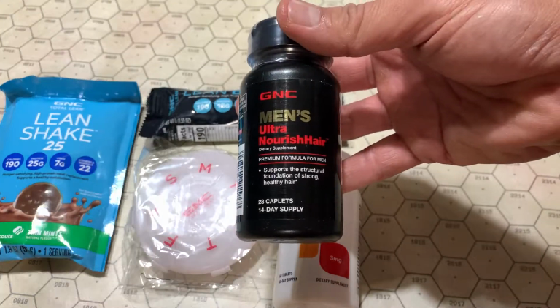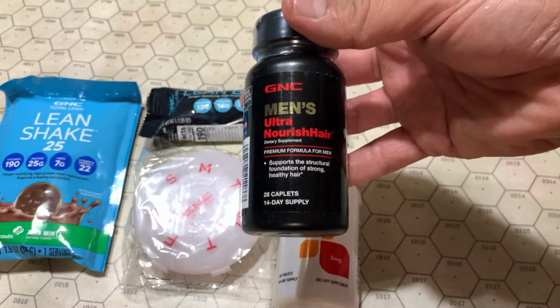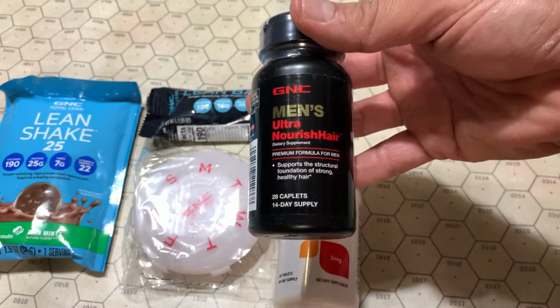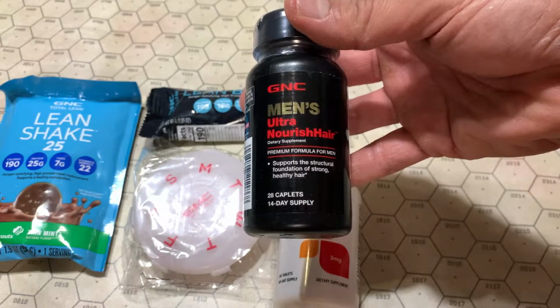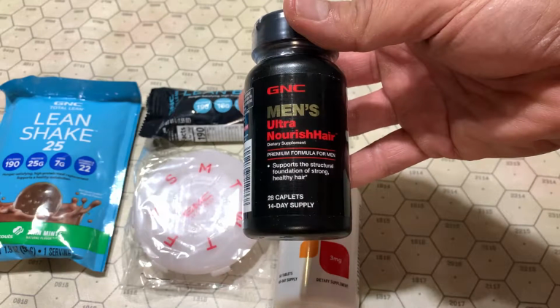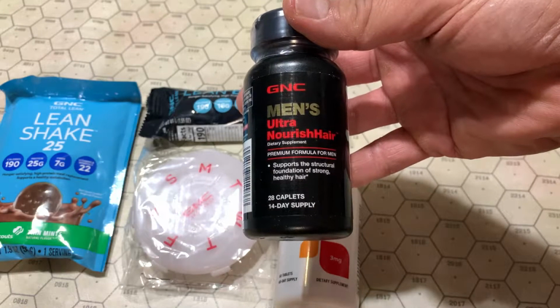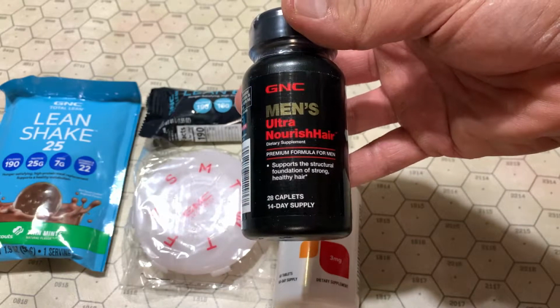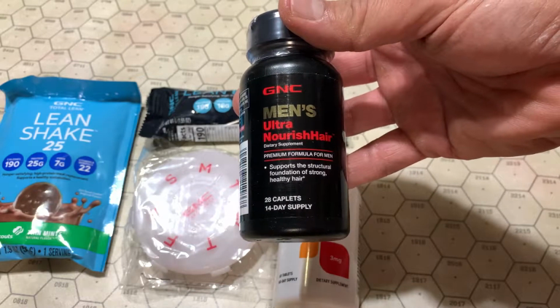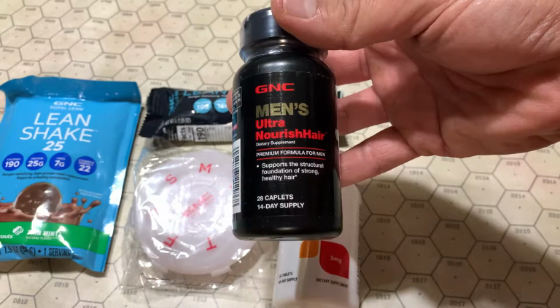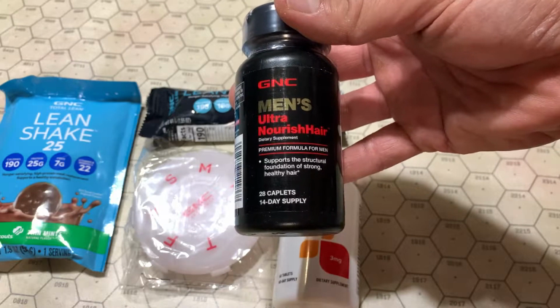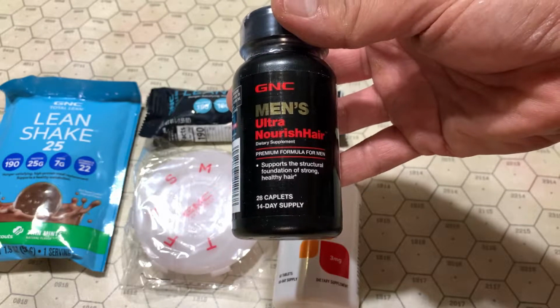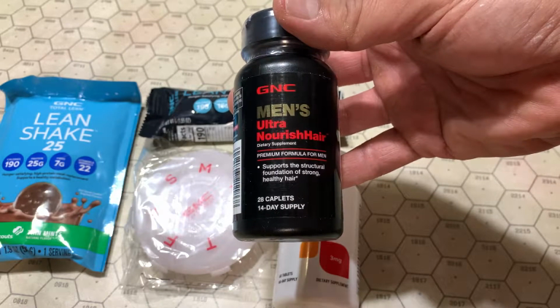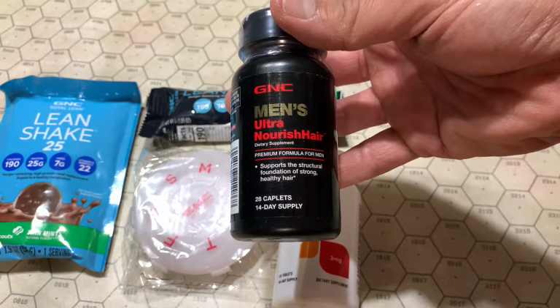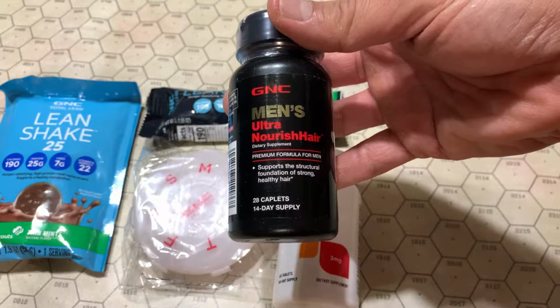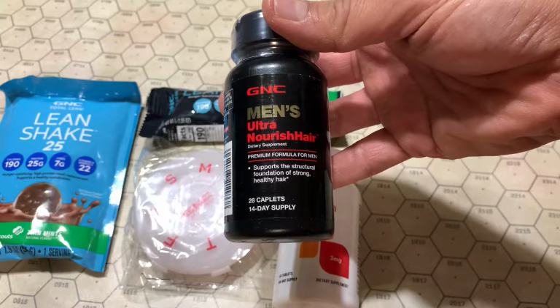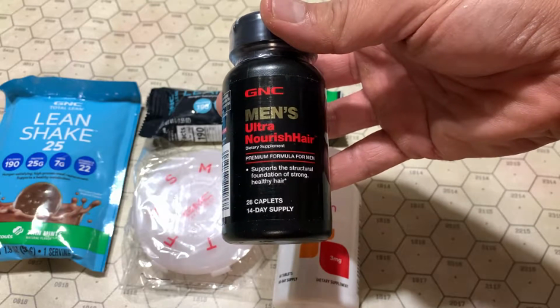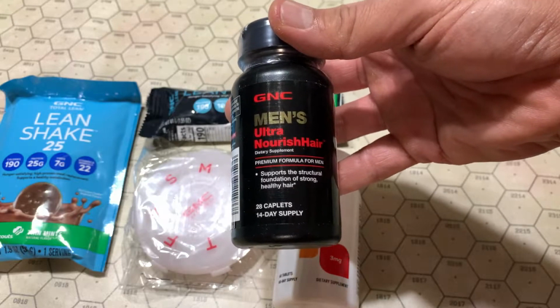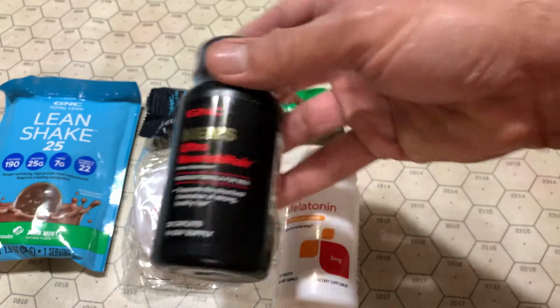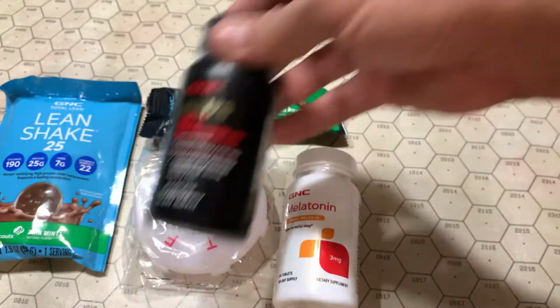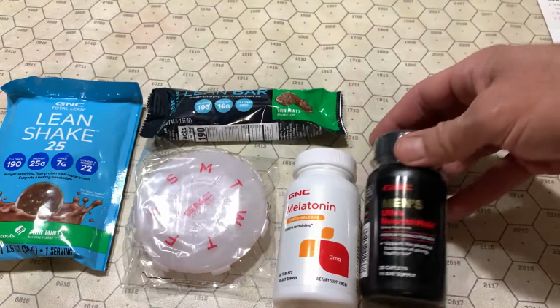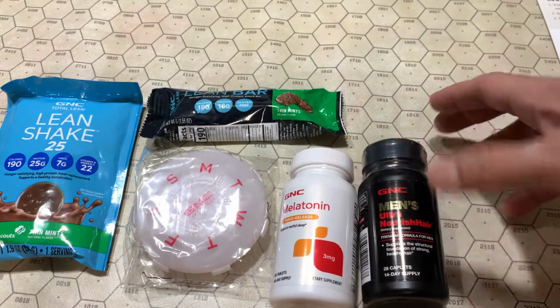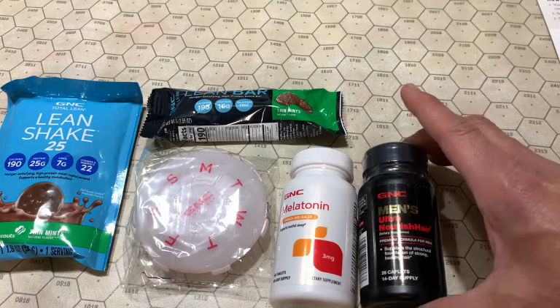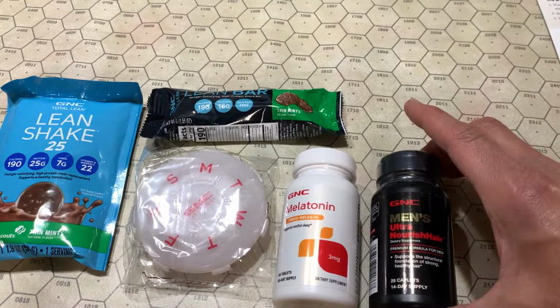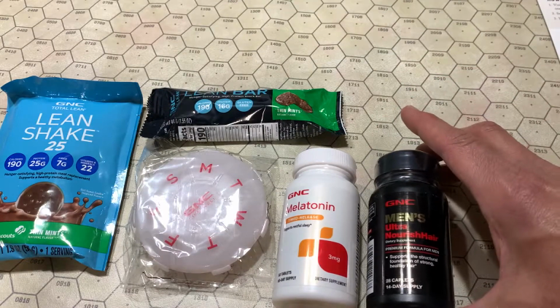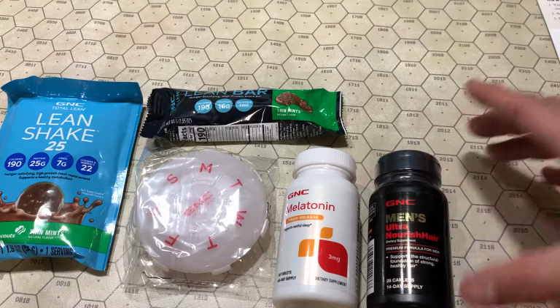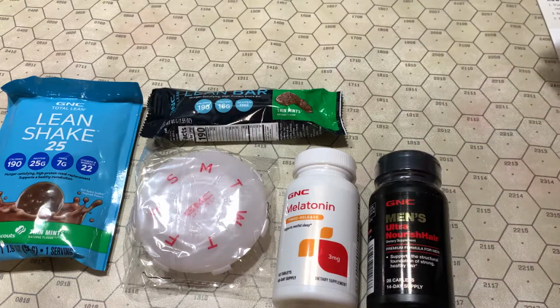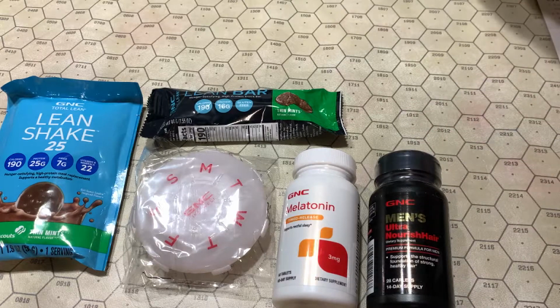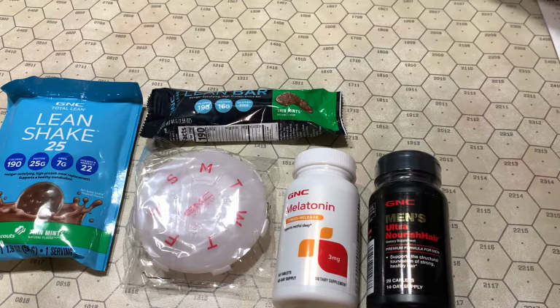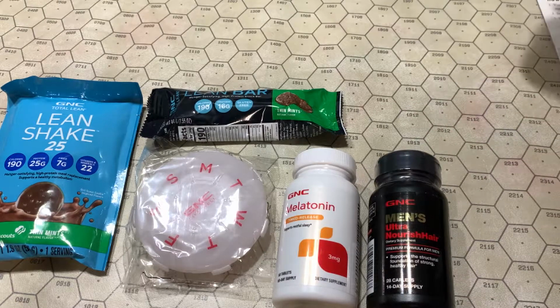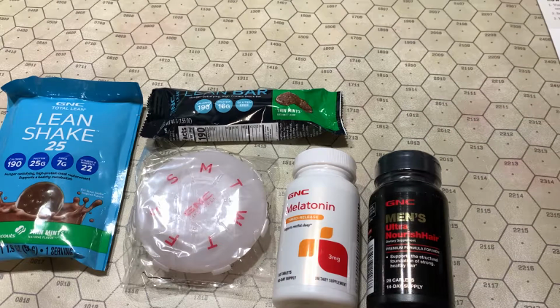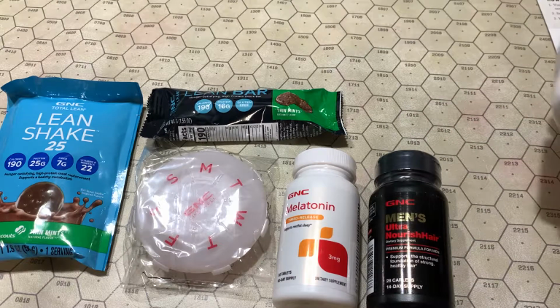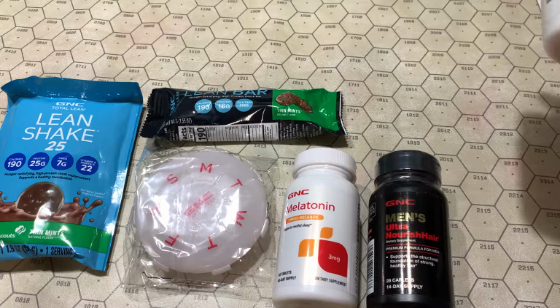Men's ultra-nourish hair — 14 days. Yeah, like I need that. I do not suffer, nor do most of the men in my family, from significant hair-related issues. We'll just leave it at that.